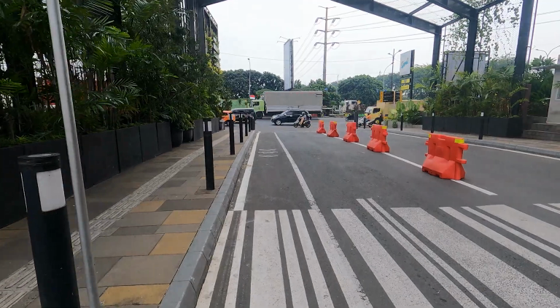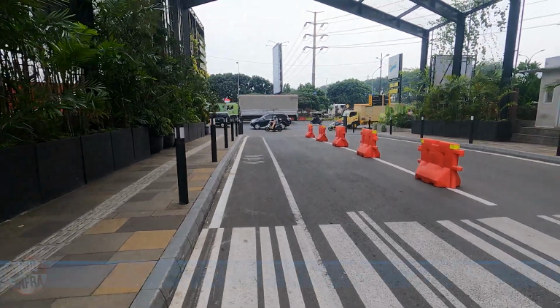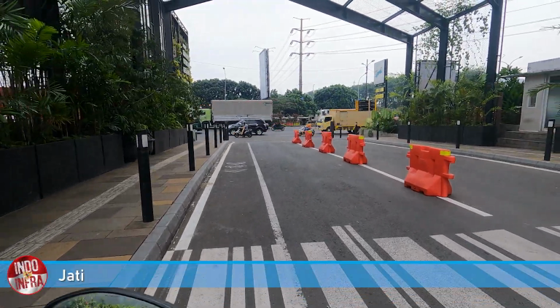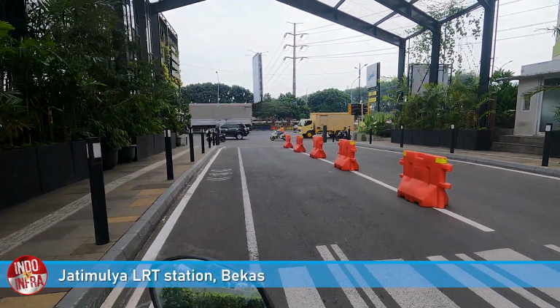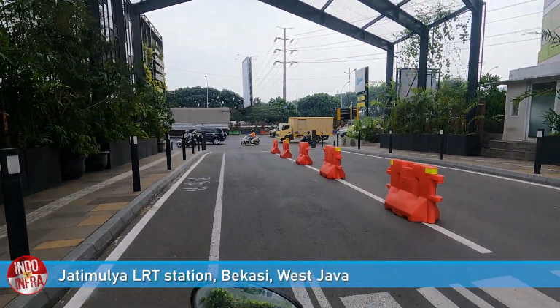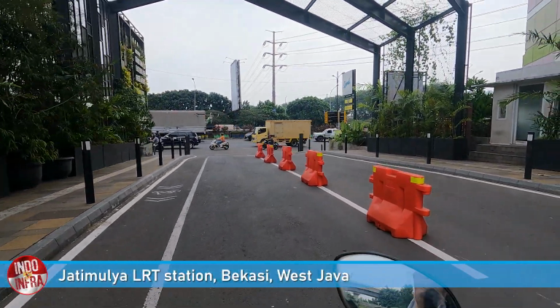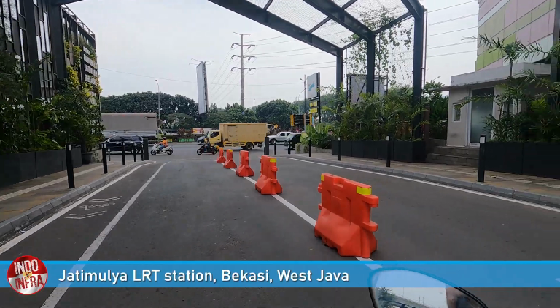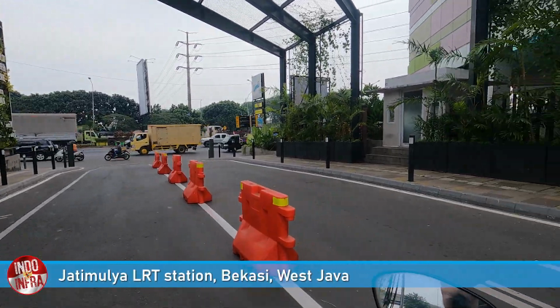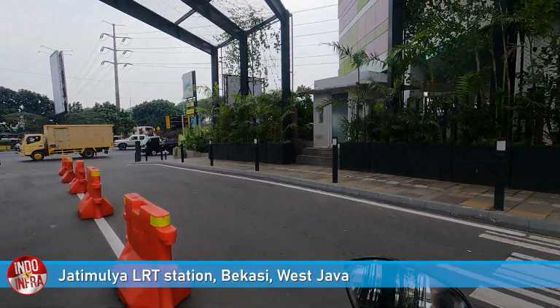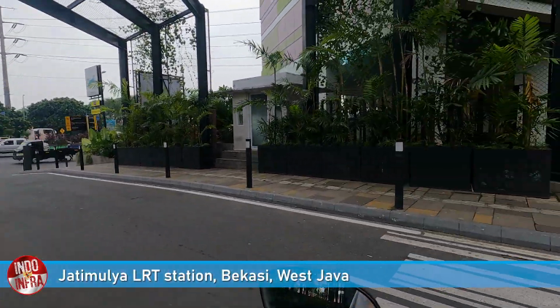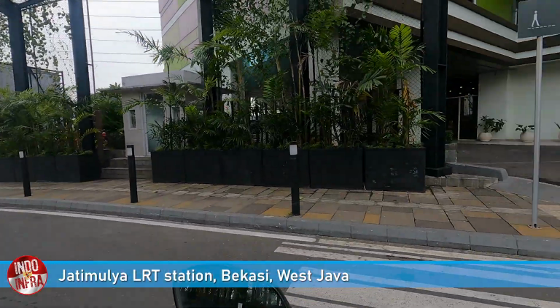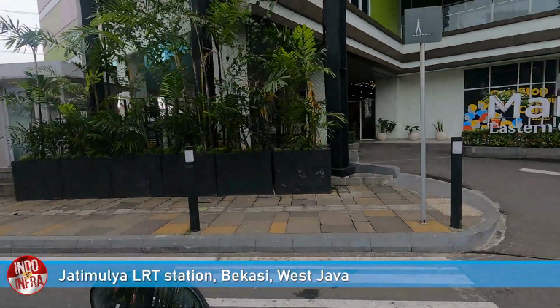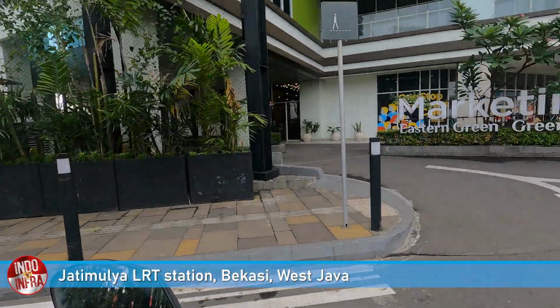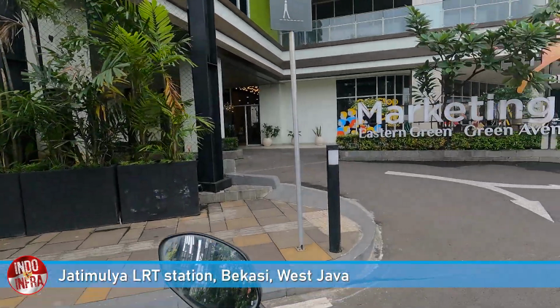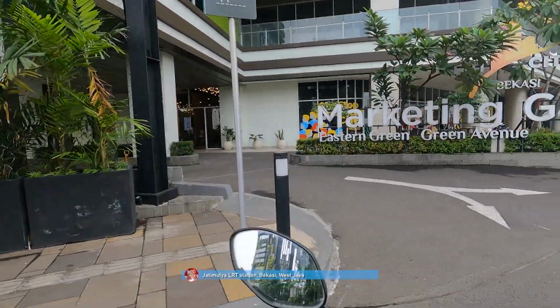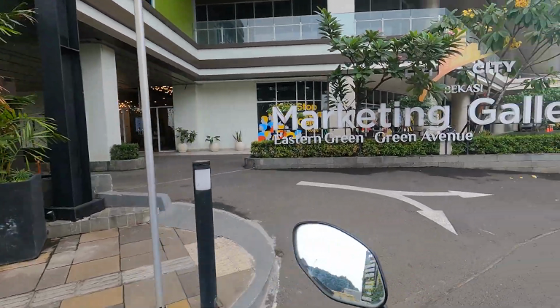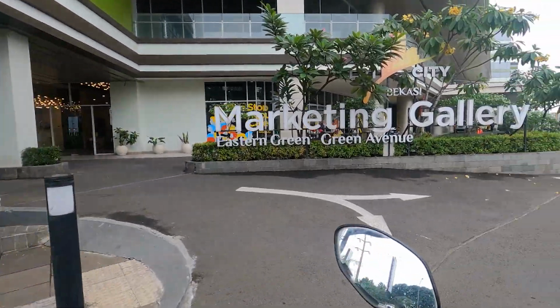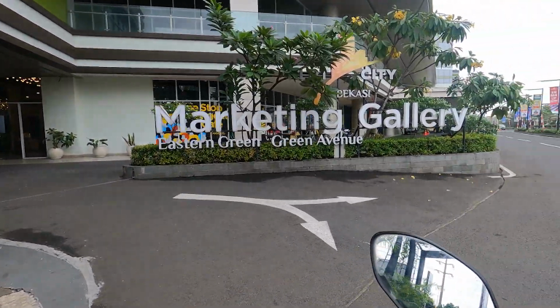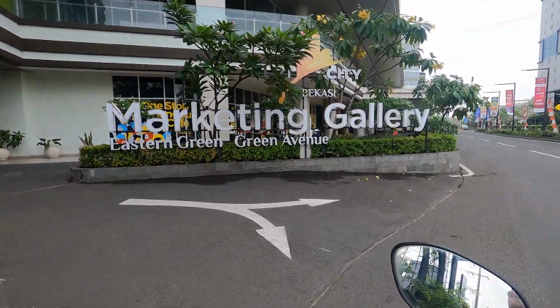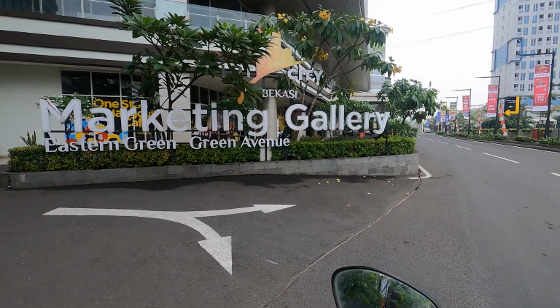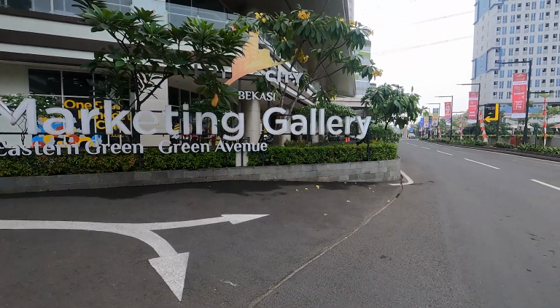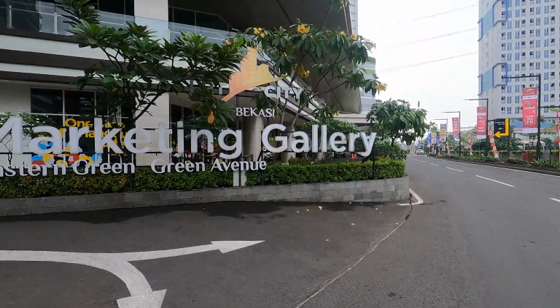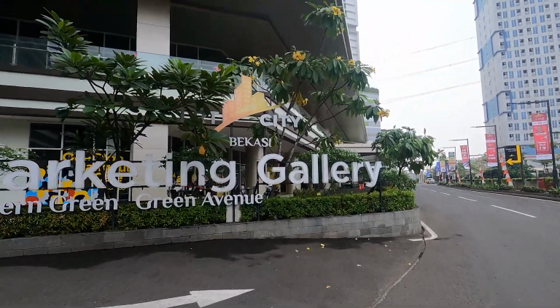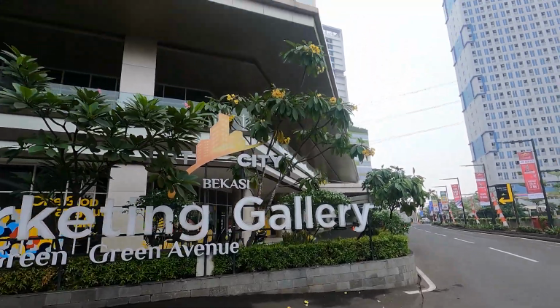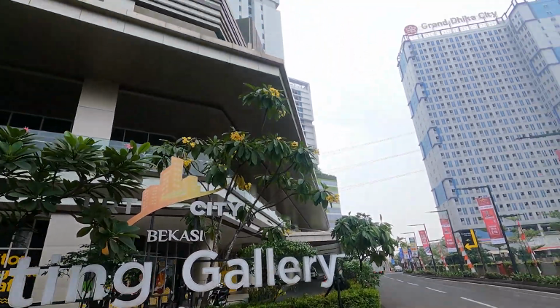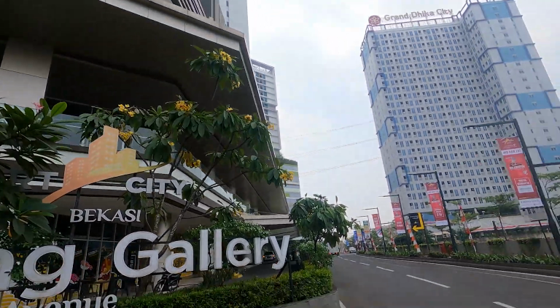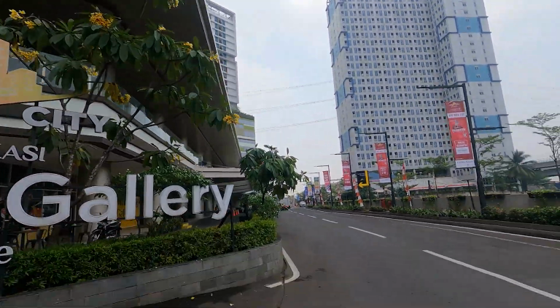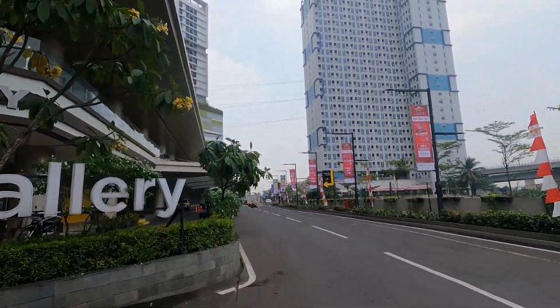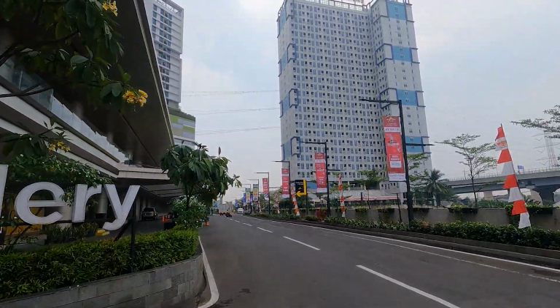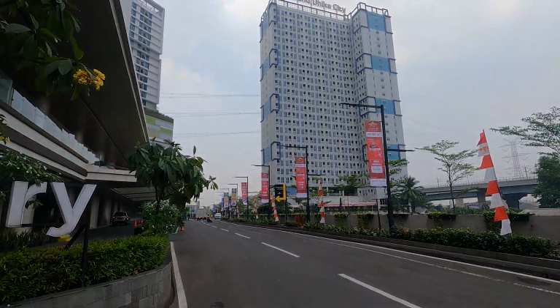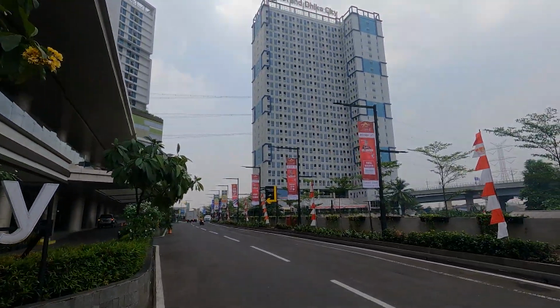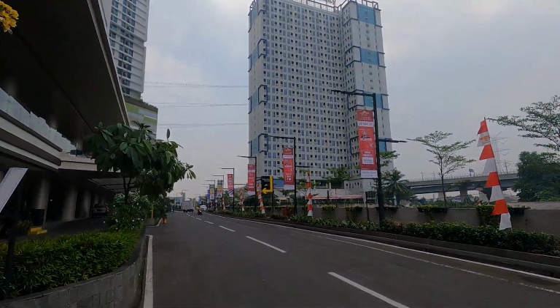This is the main road to the toll roads. We are in East Bukasi at Eastern Green and Green Avenue, which is a mall and an apartment as well.